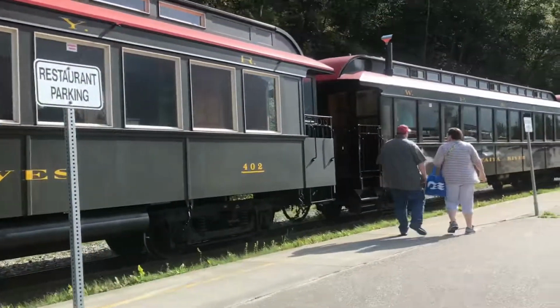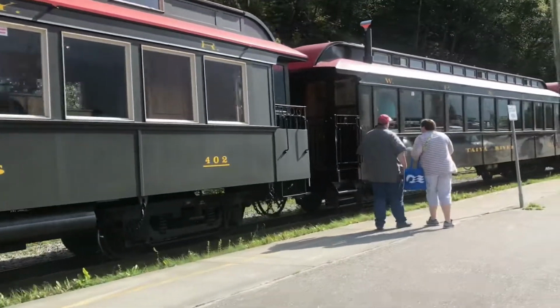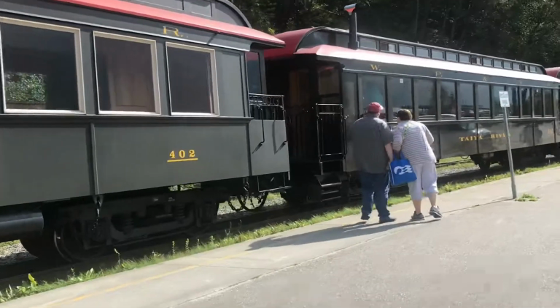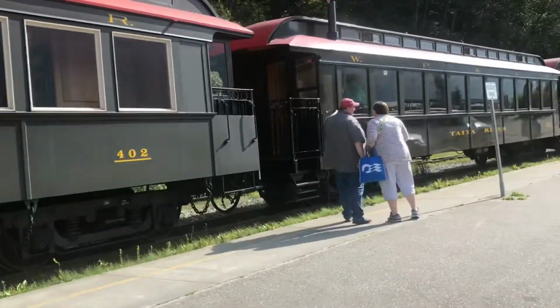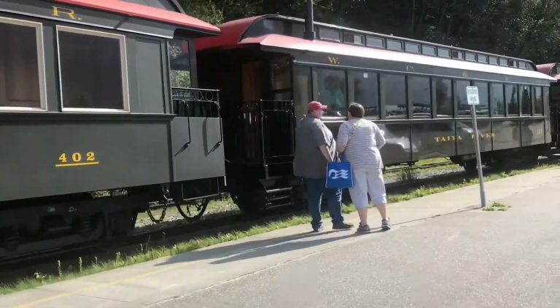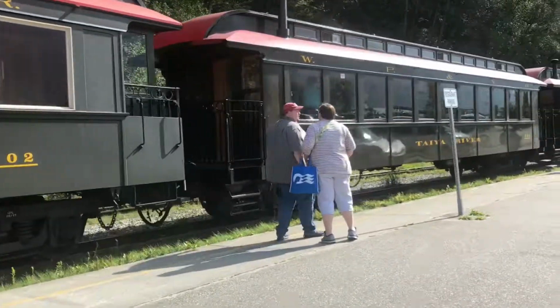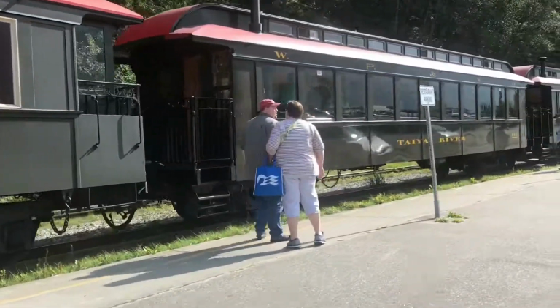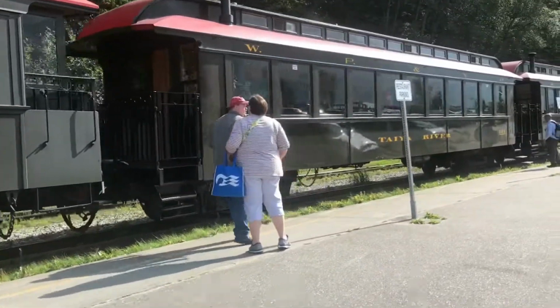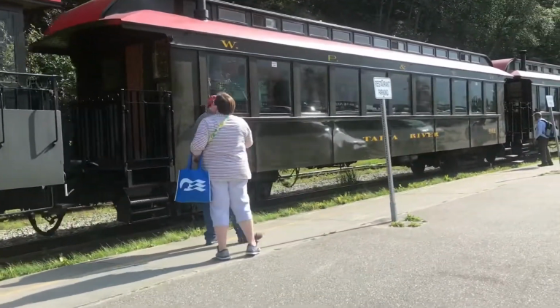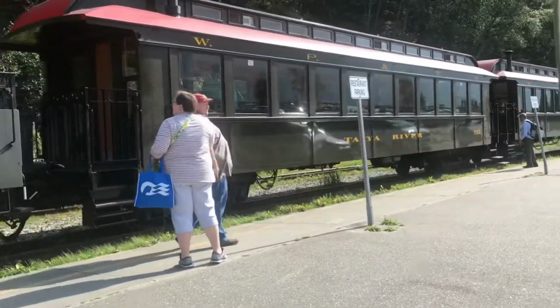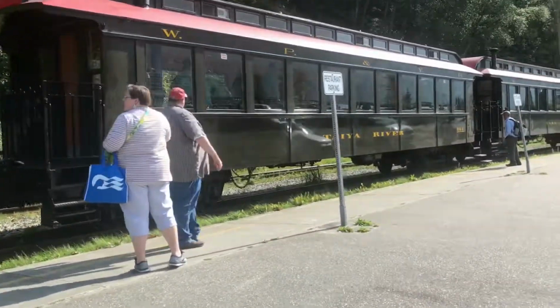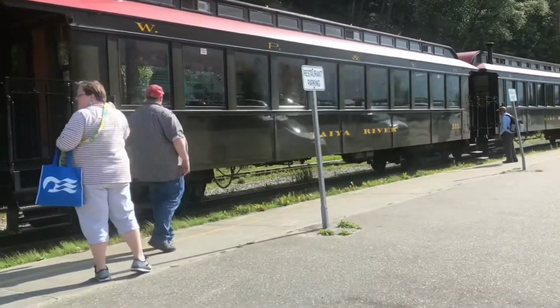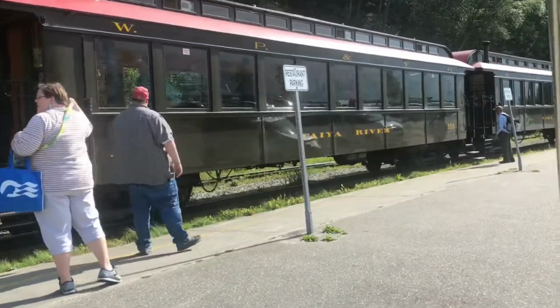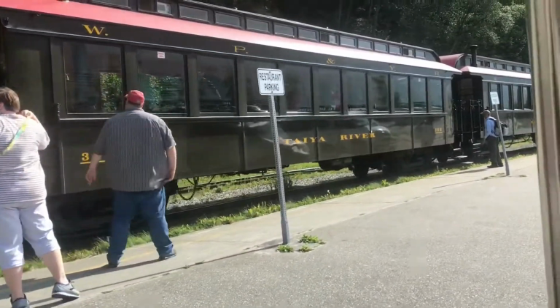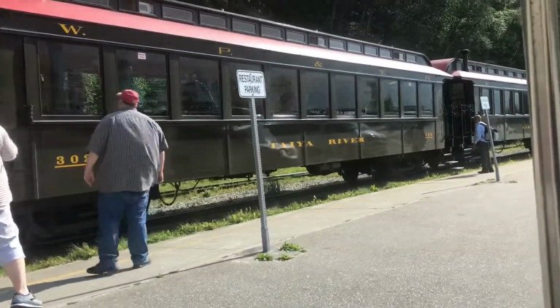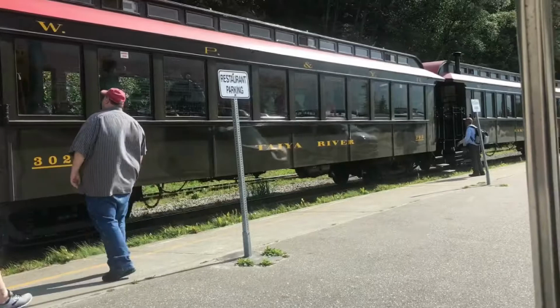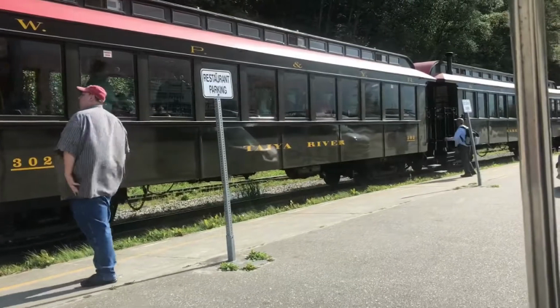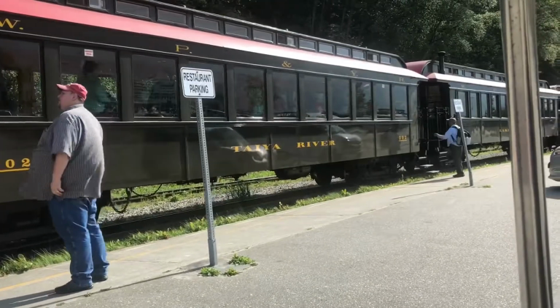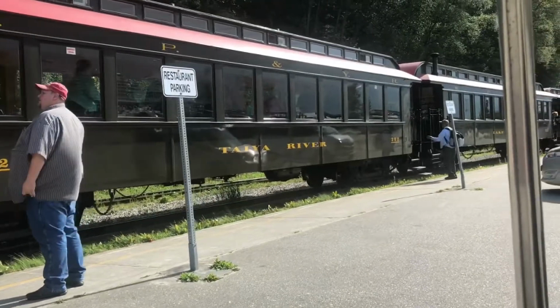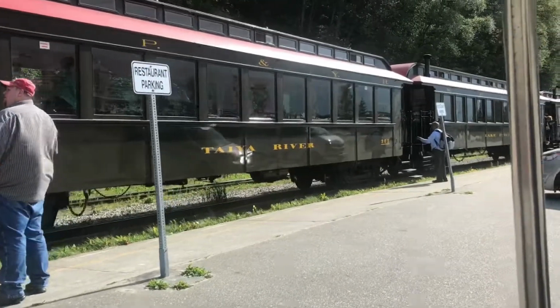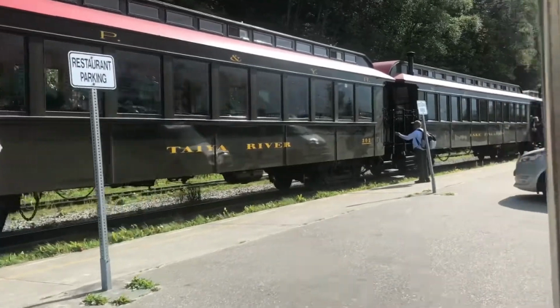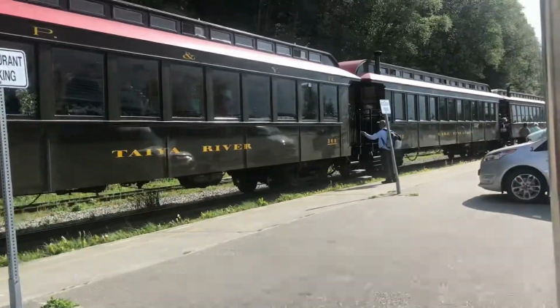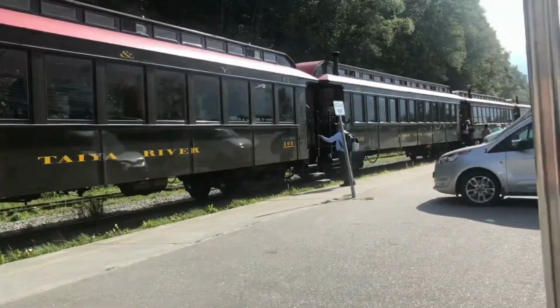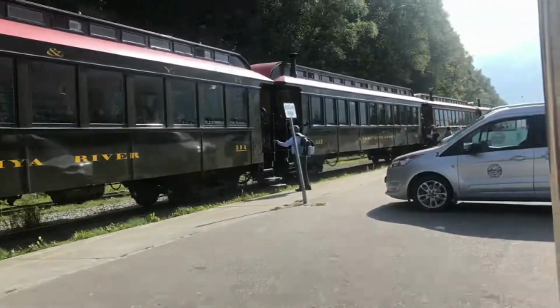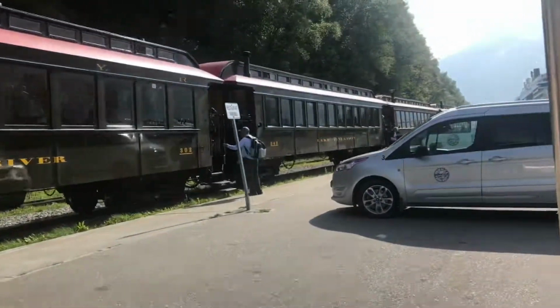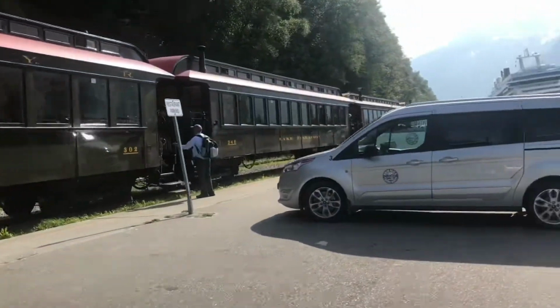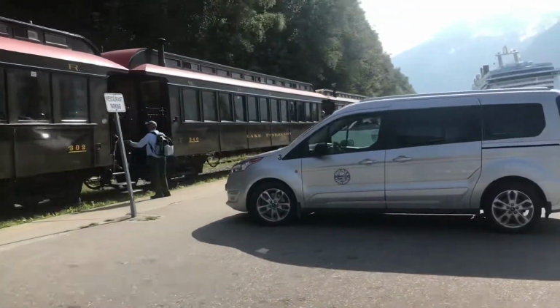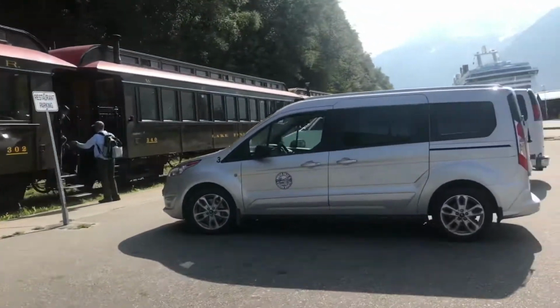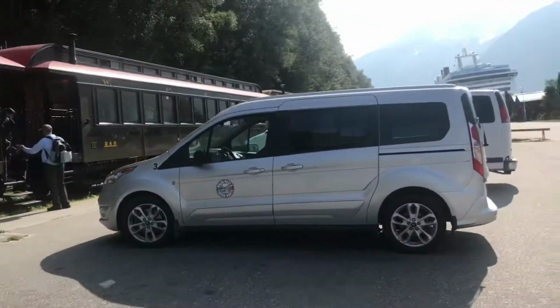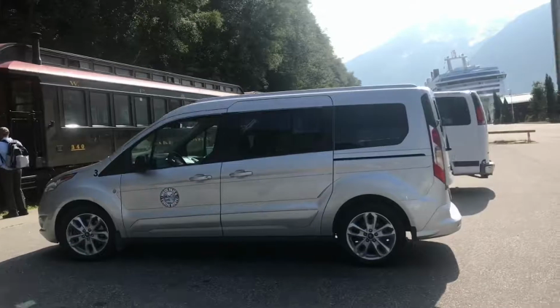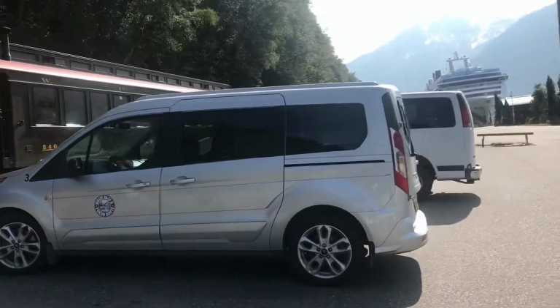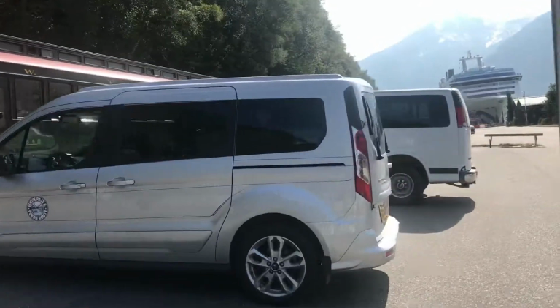Here's the White Pass and Klondike Railway tour, and we just got back. It was a terrific ride.